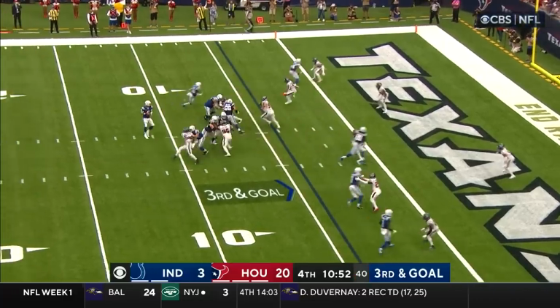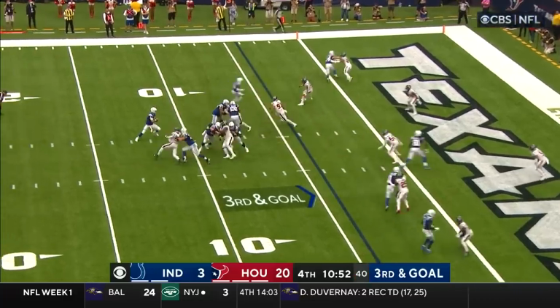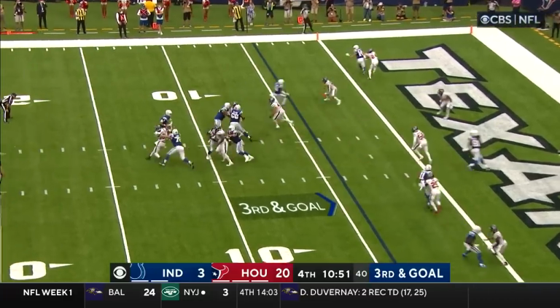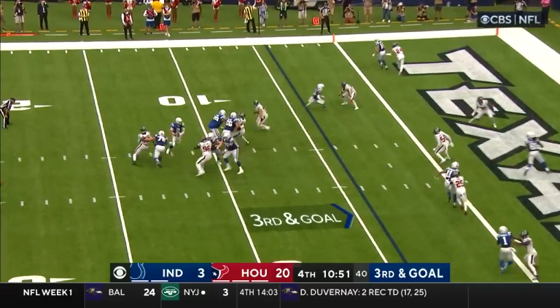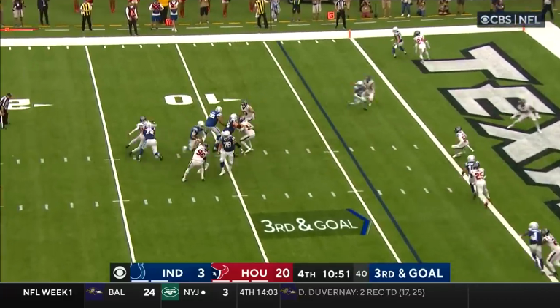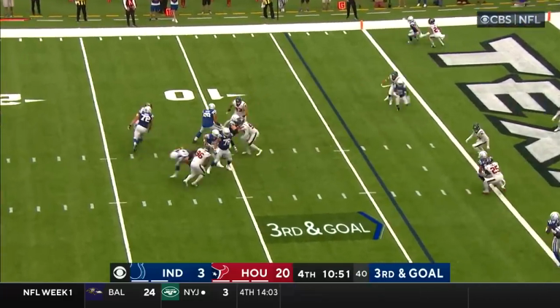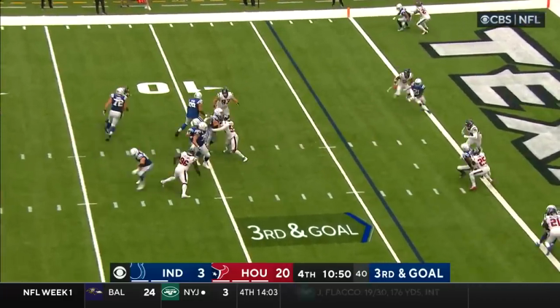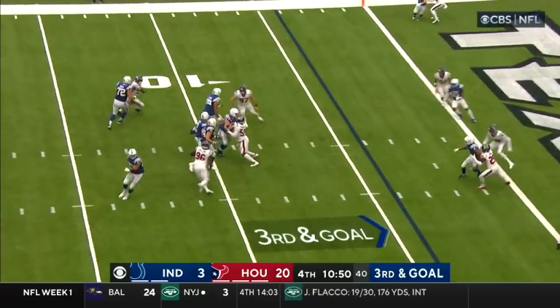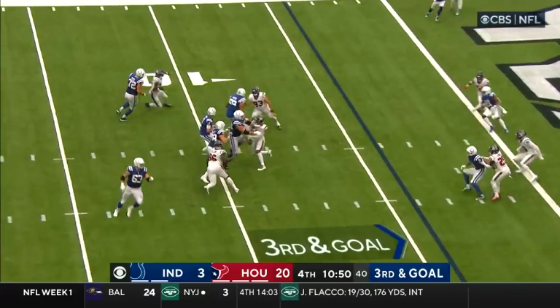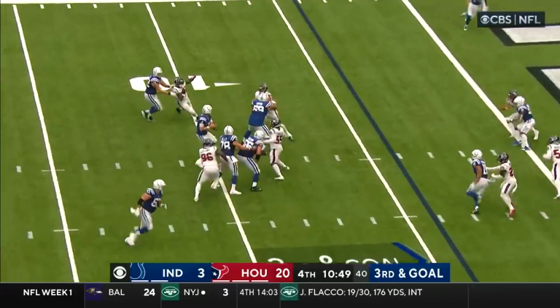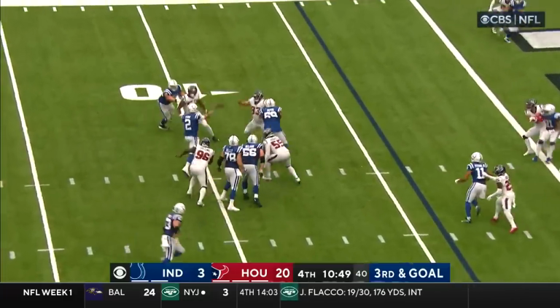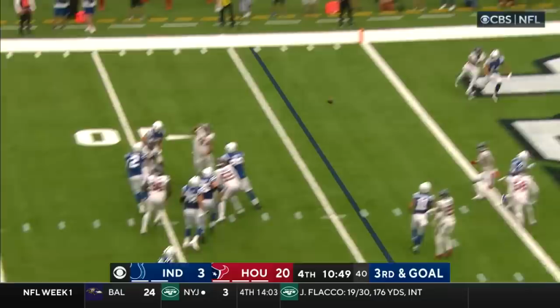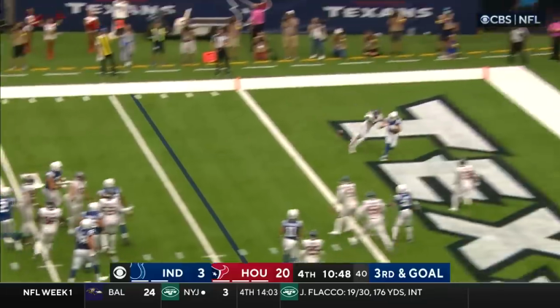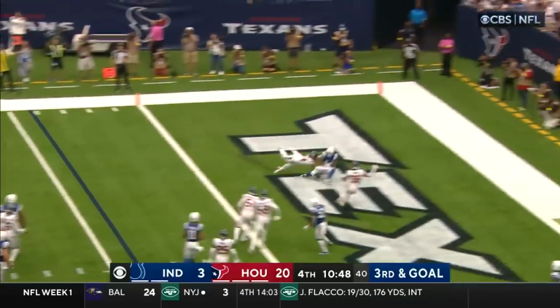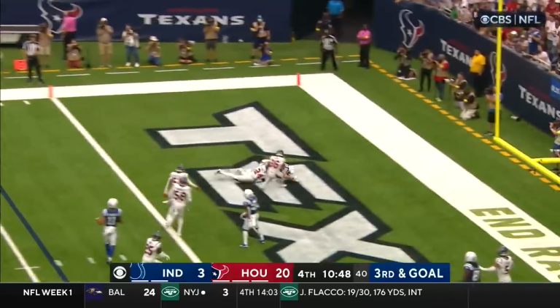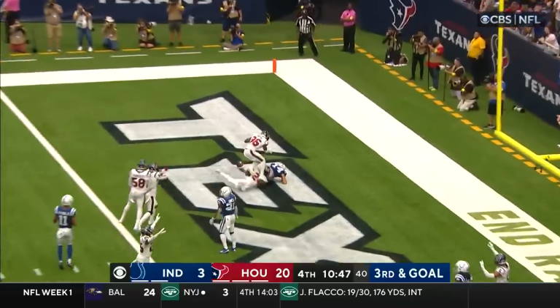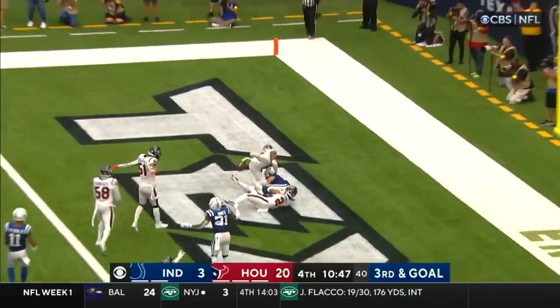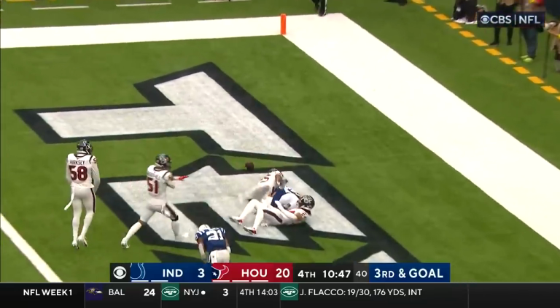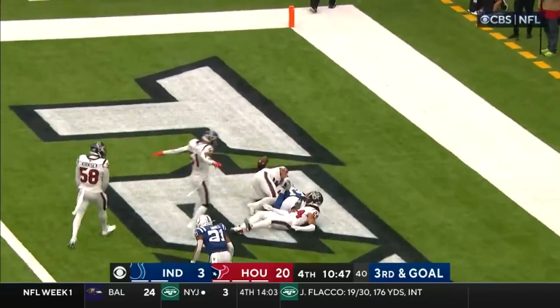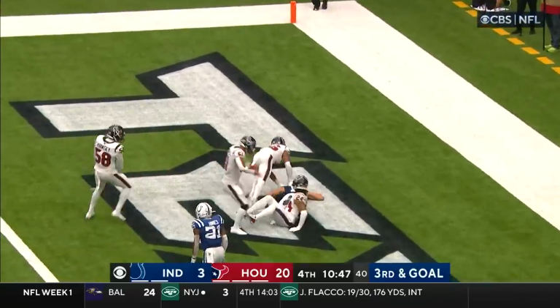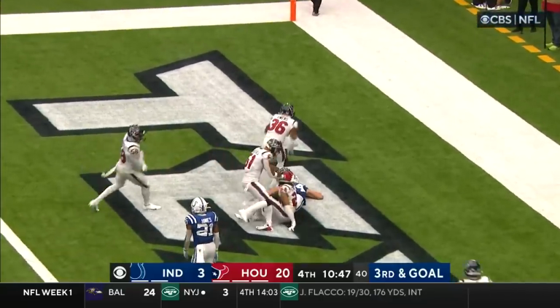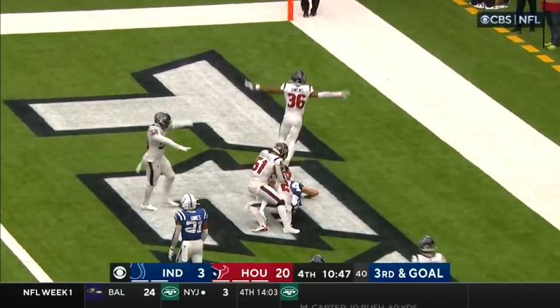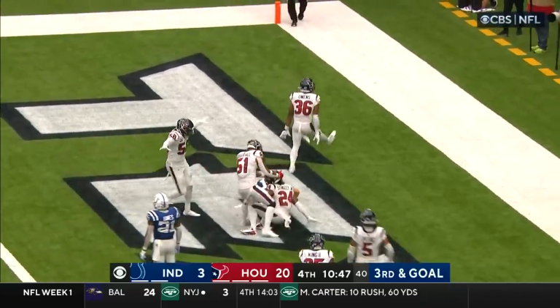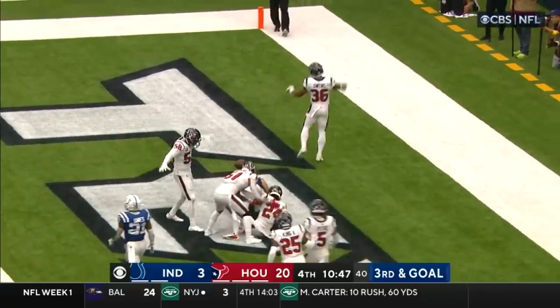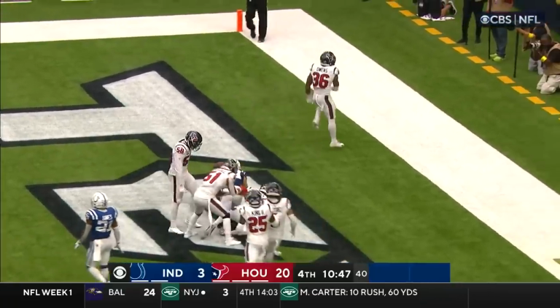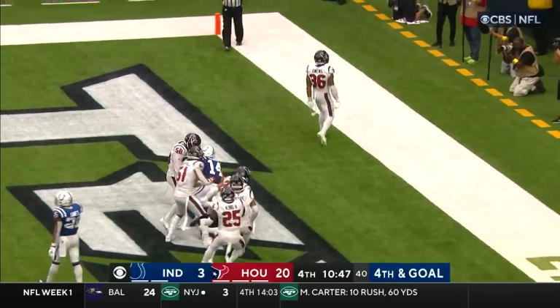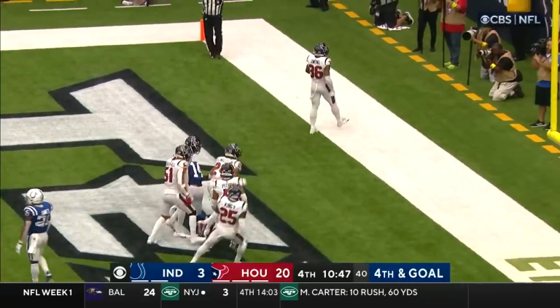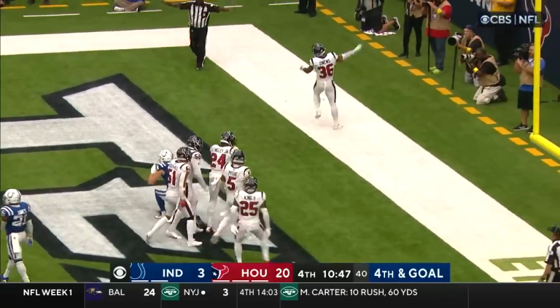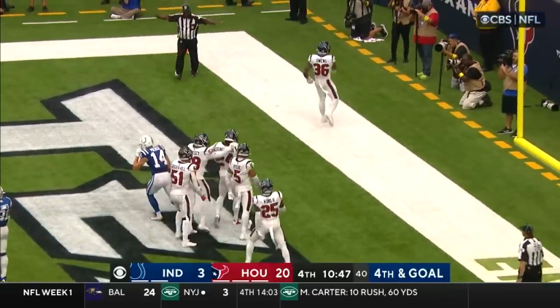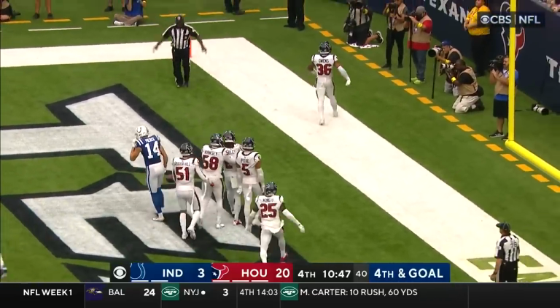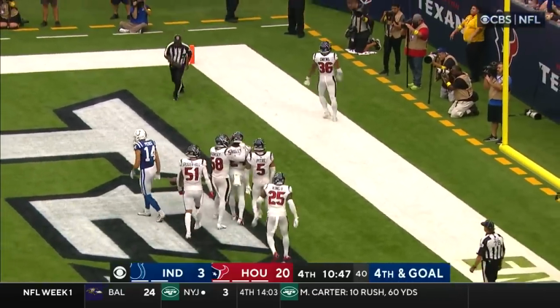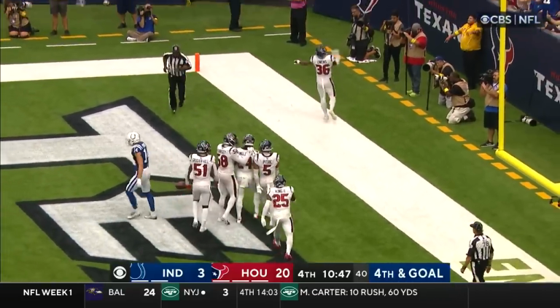Third and goal from the four — Ryan's in trouble, throws toward the end zone, and it's incomplete. Knocked away by Derek Stingley. This is why you draft Derek Stingley.